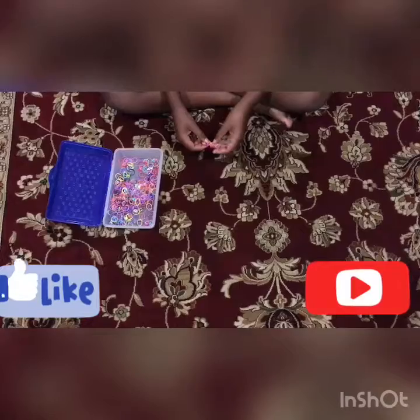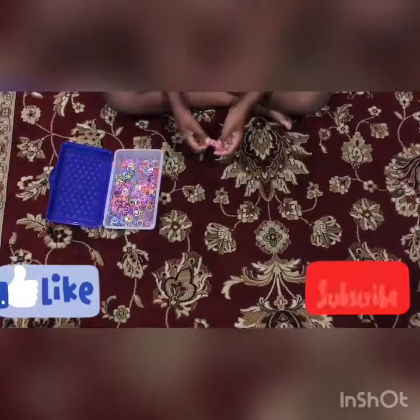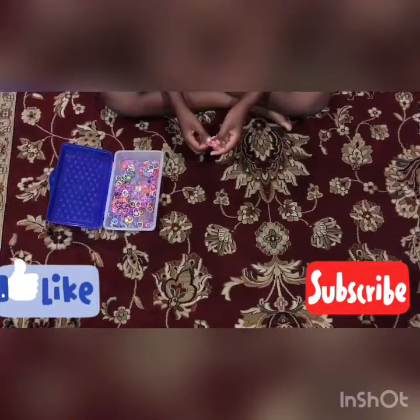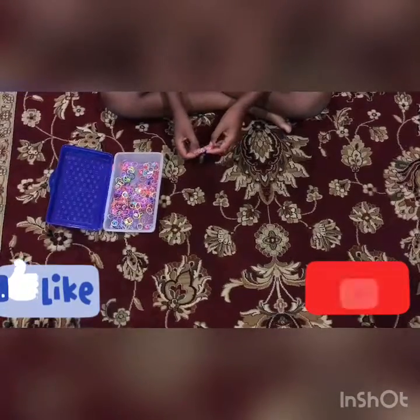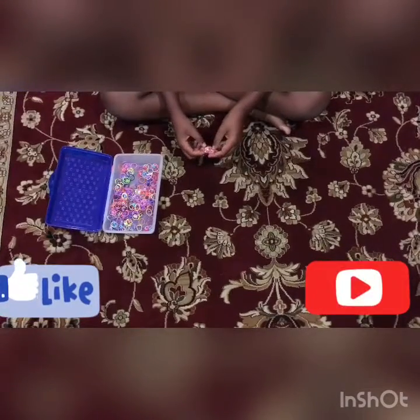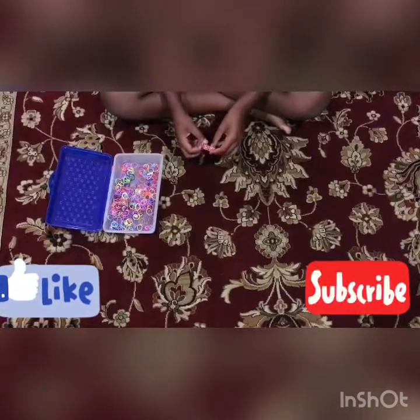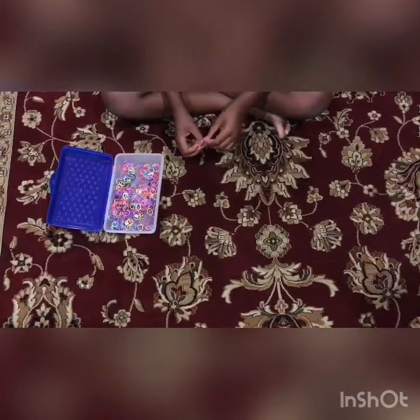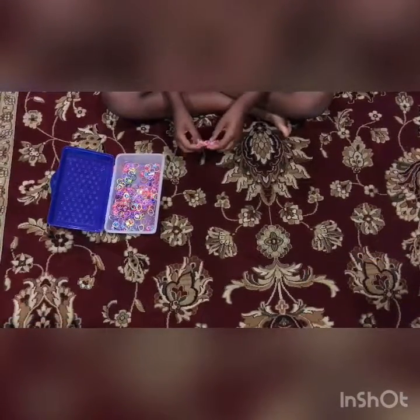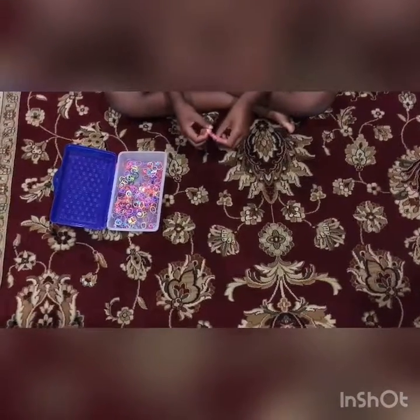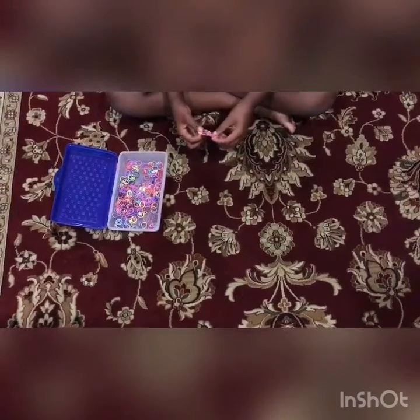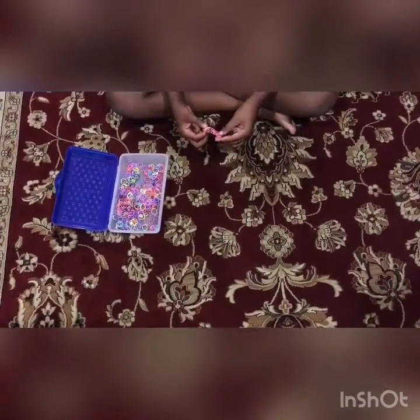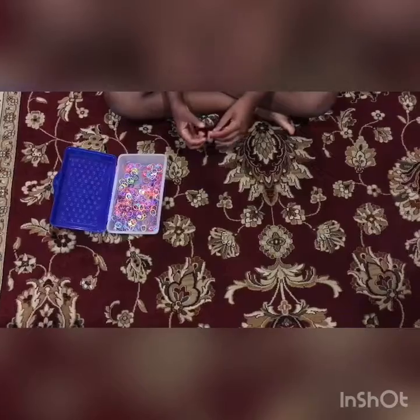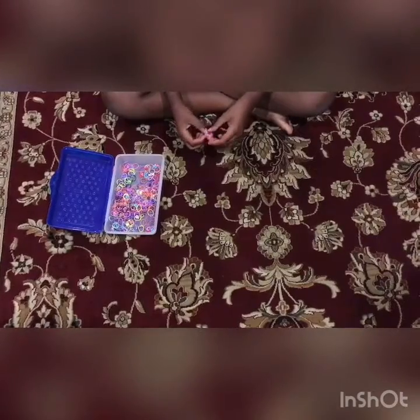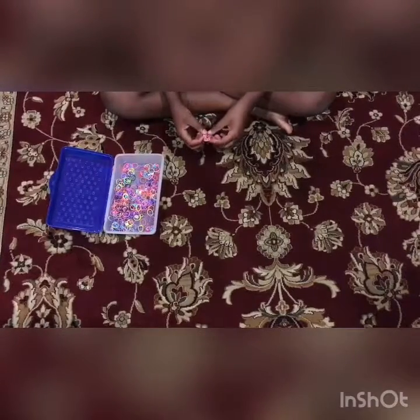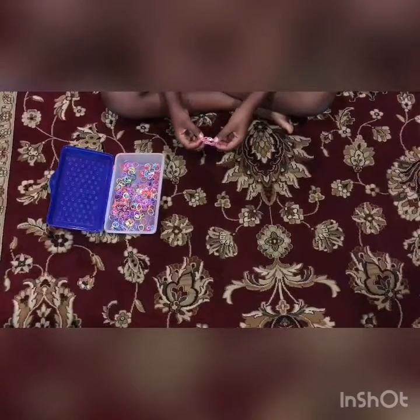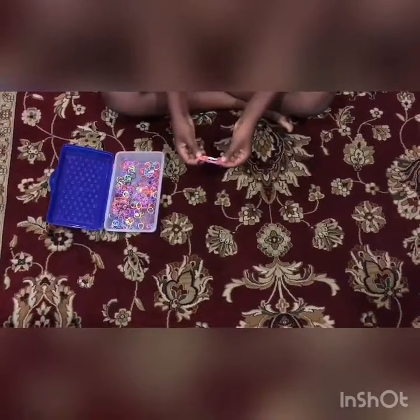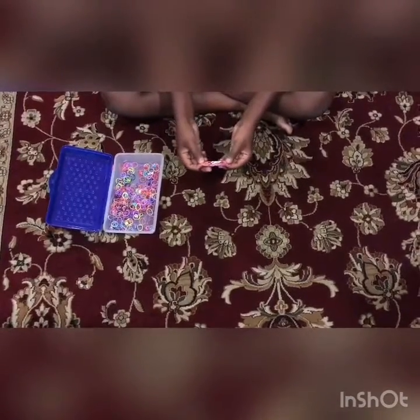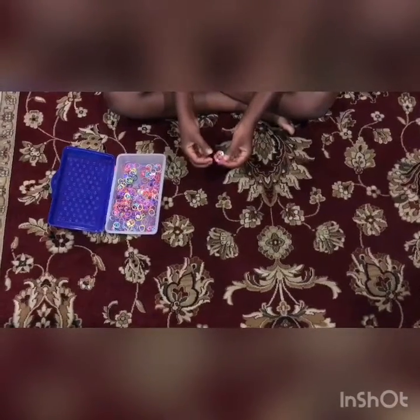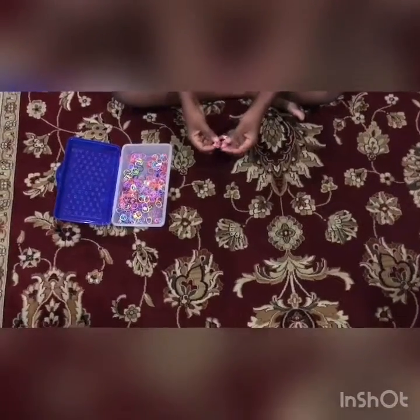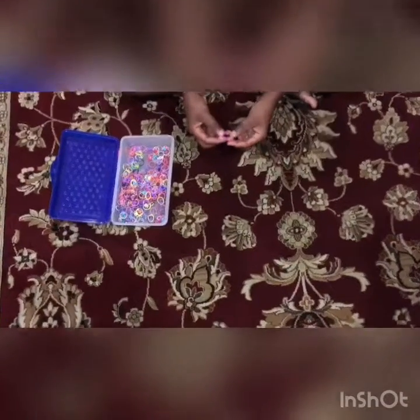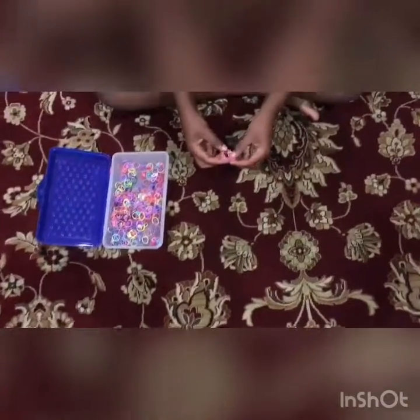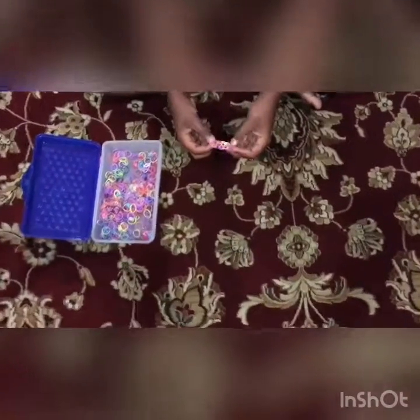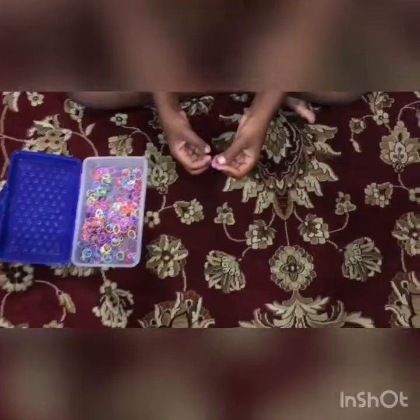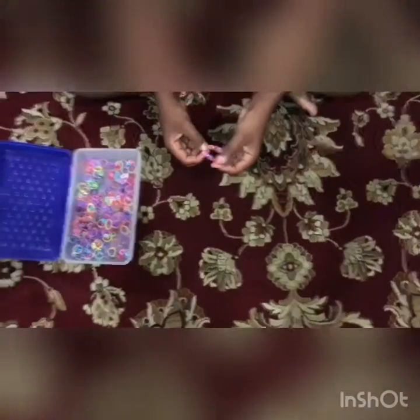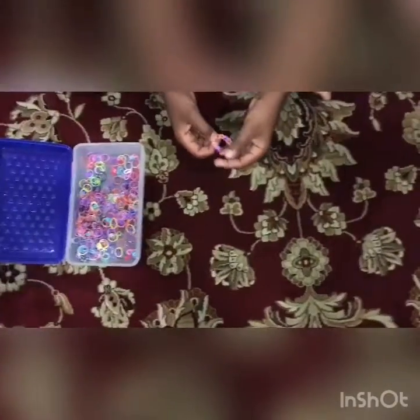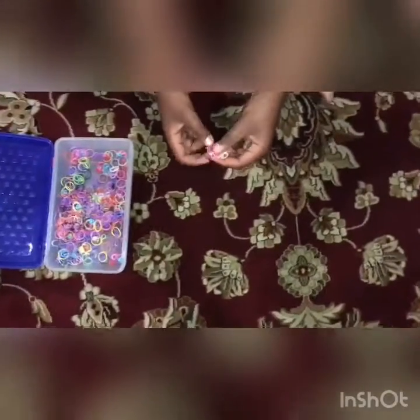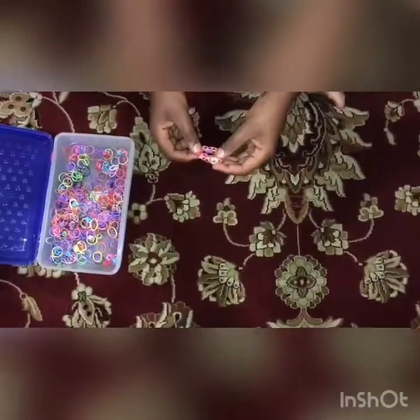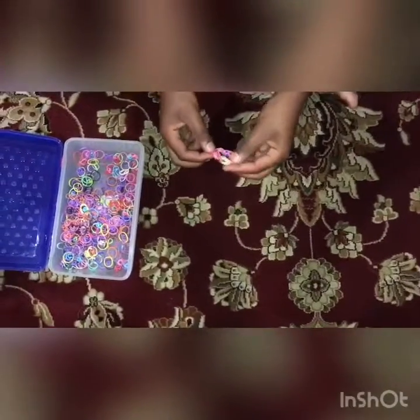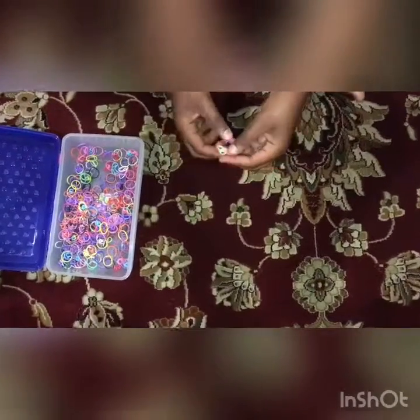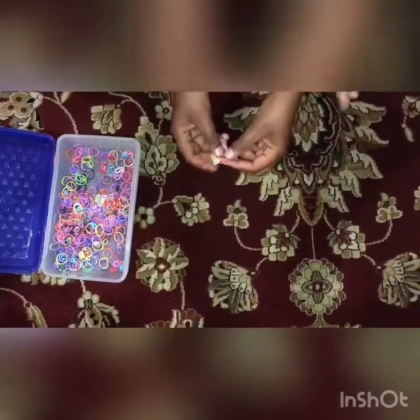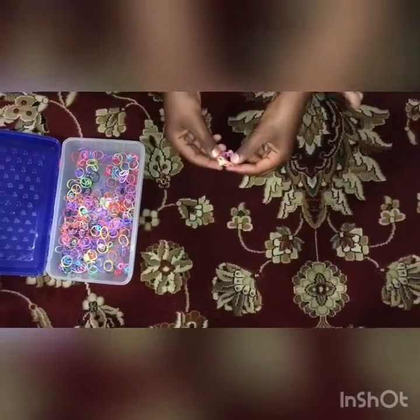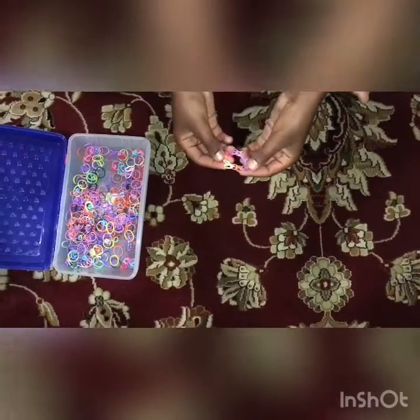Hi guys, today we're gonna make a rainbow loom bracelet using our fingers. This is what it looks like, but this is smaller than how I would suggest making it — this is just an example.